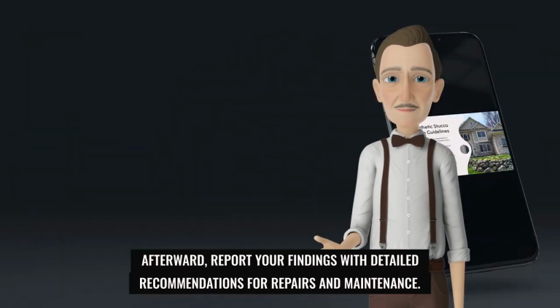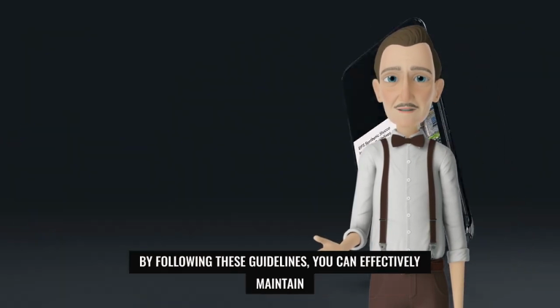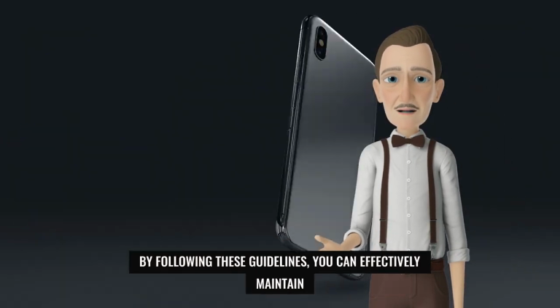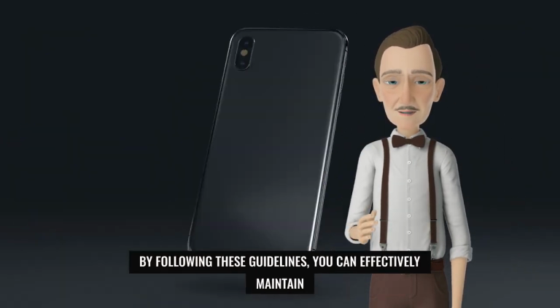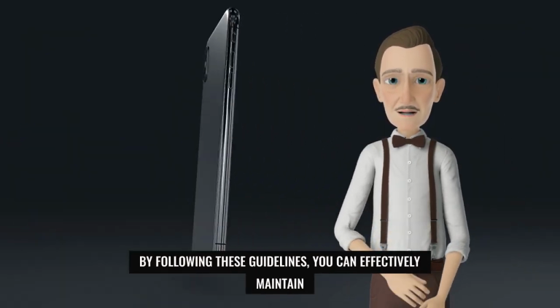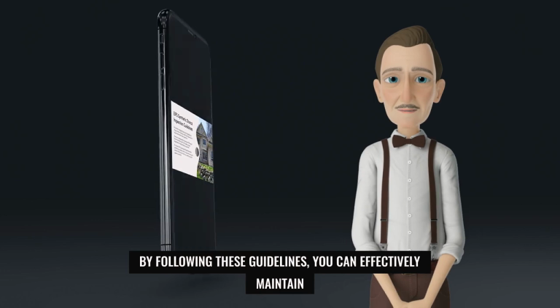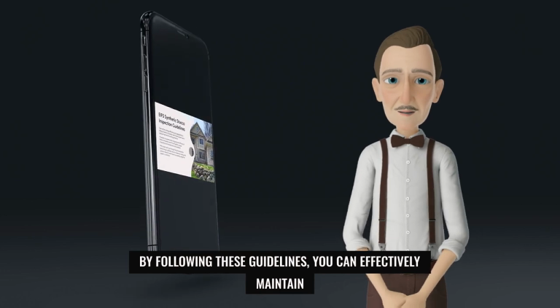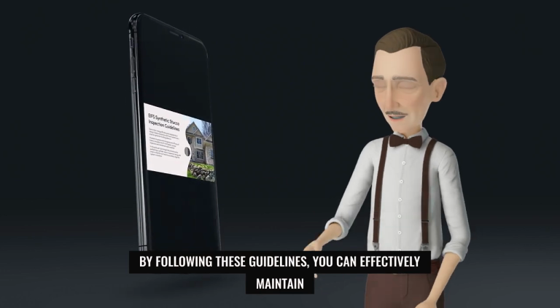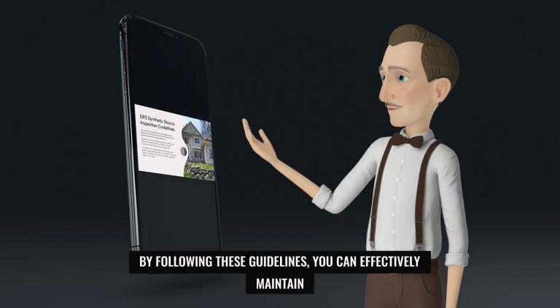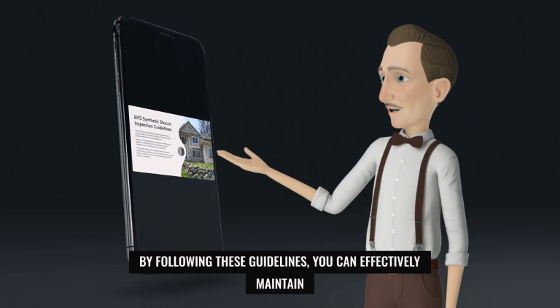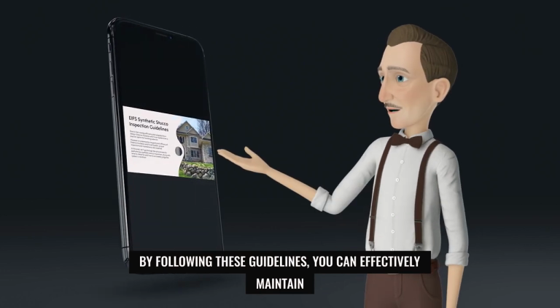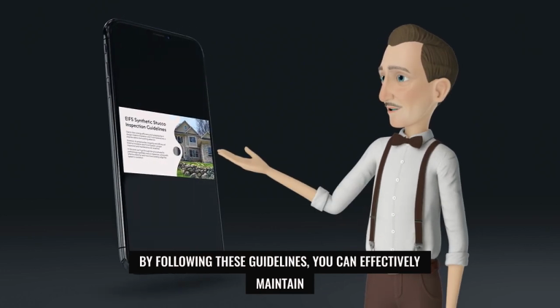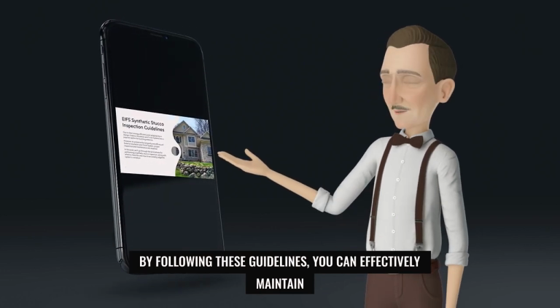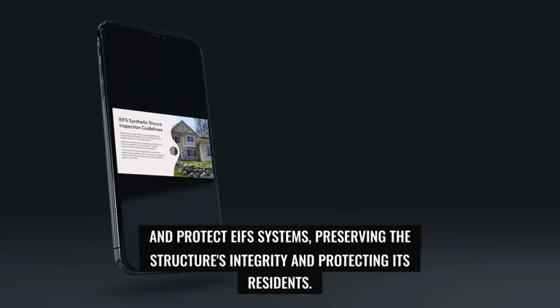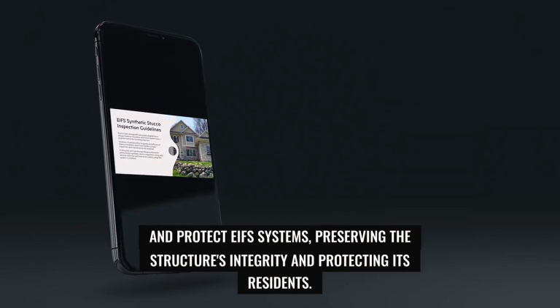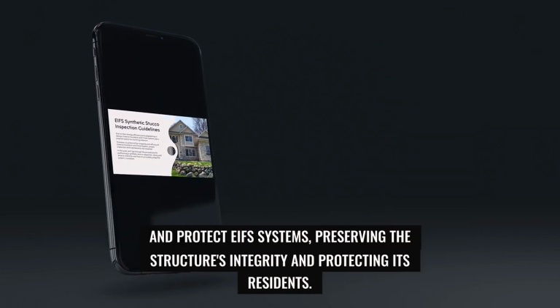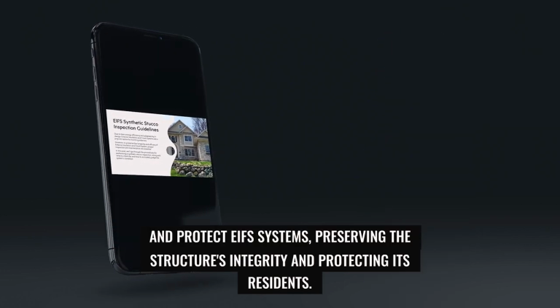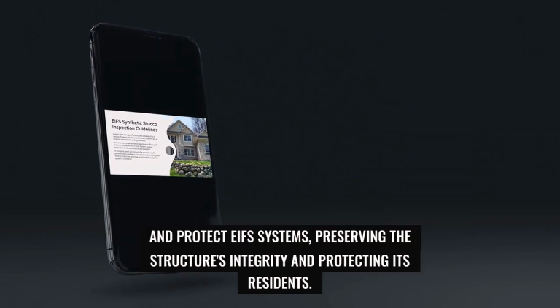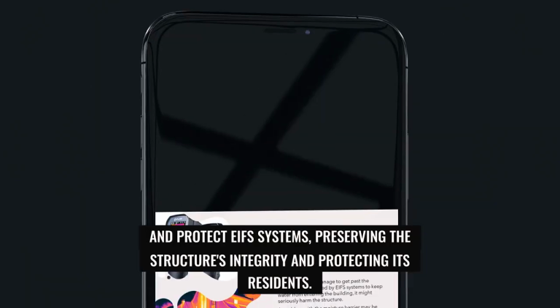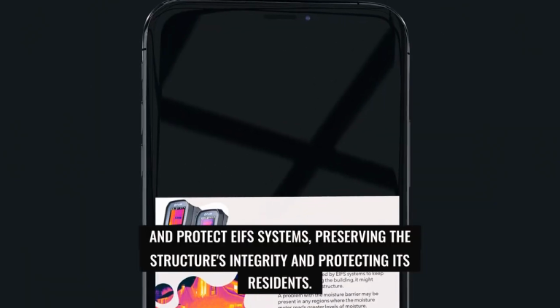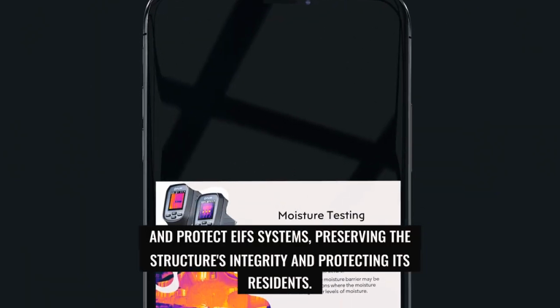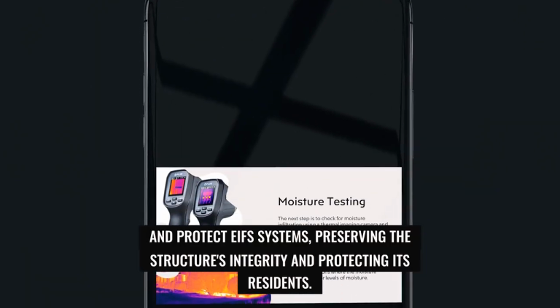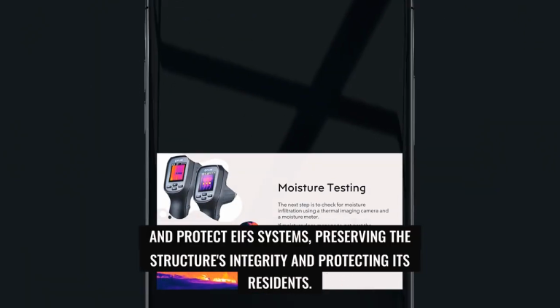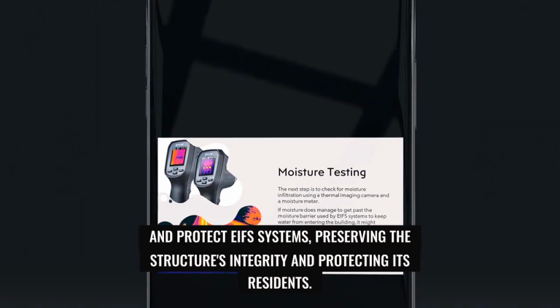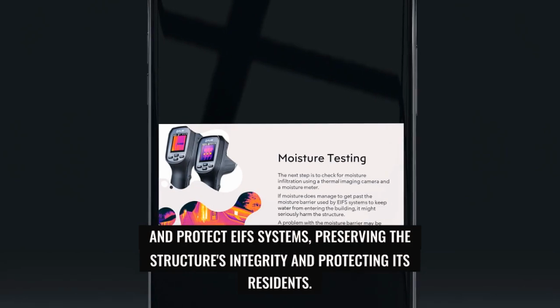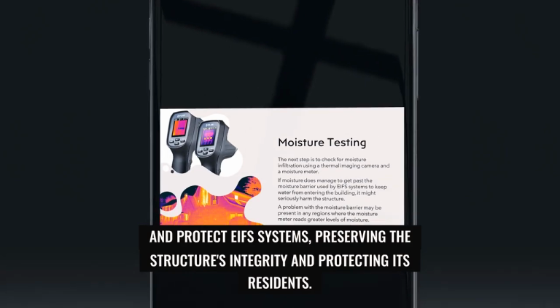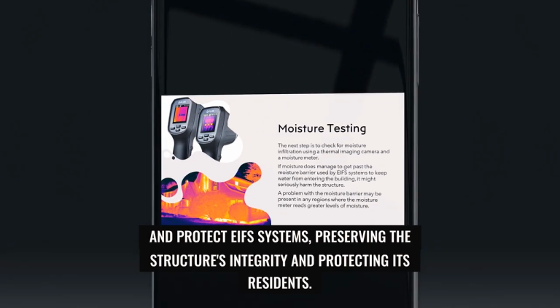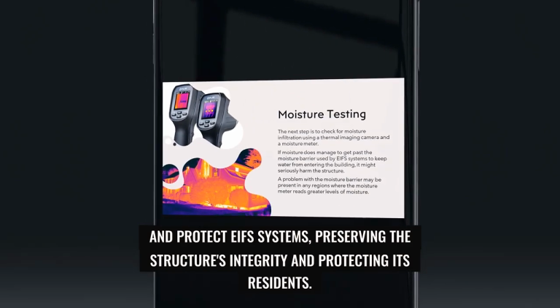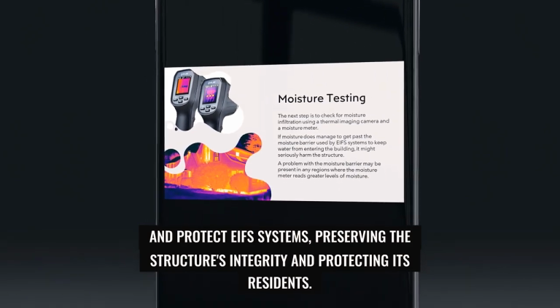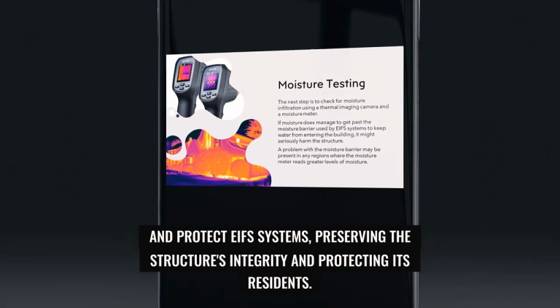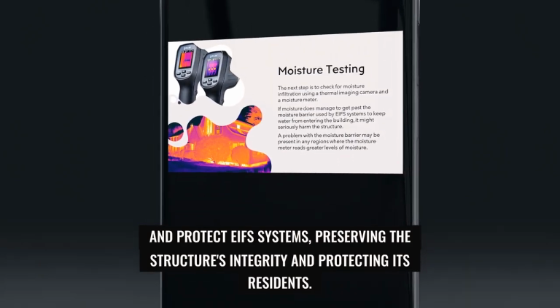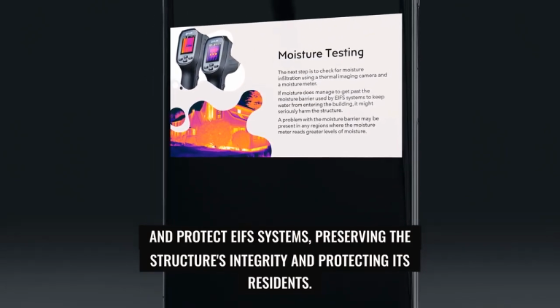By following these guidelines, you can effectively maintain and protect EIFS systems, preserving the structure's integrity and protecting its residents.